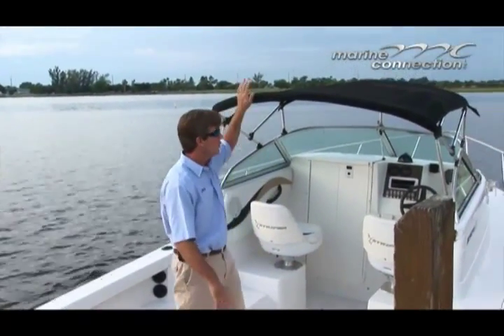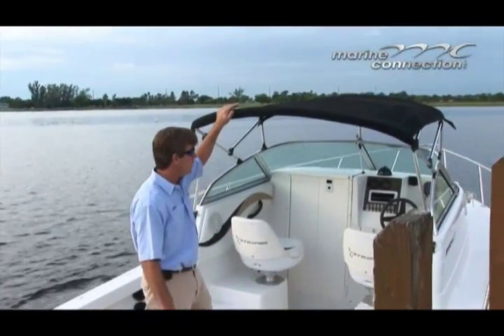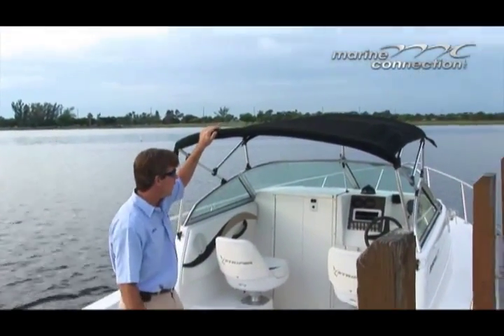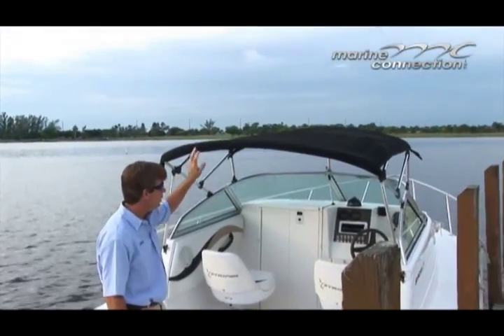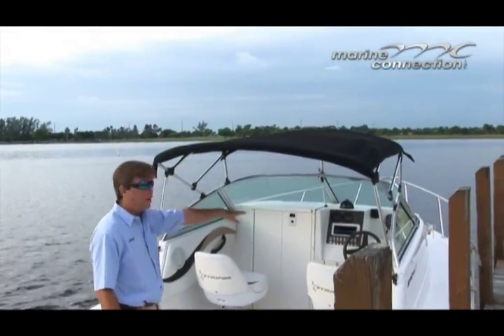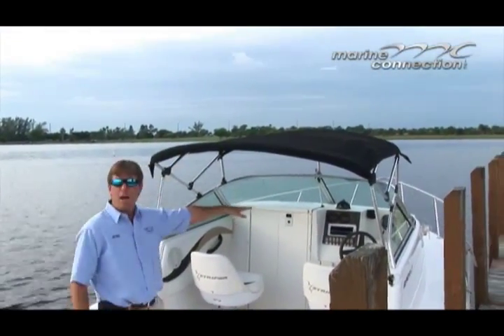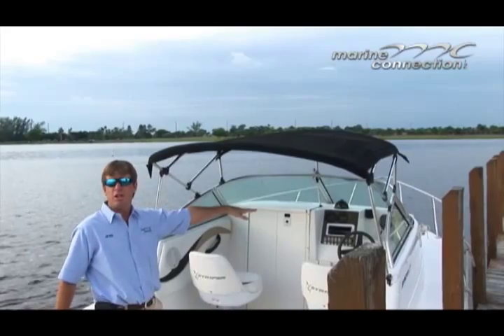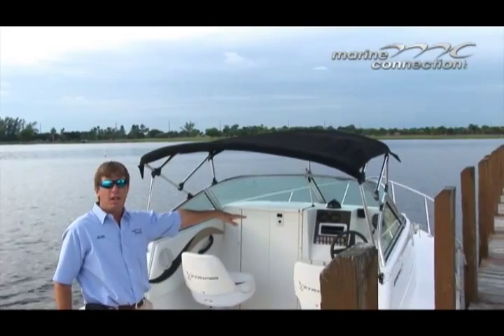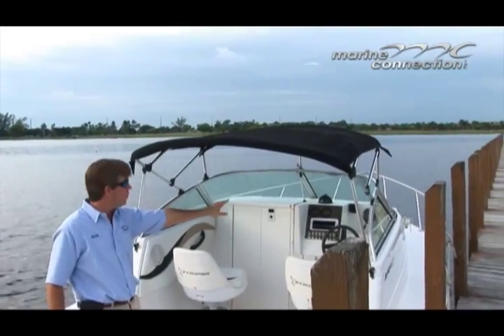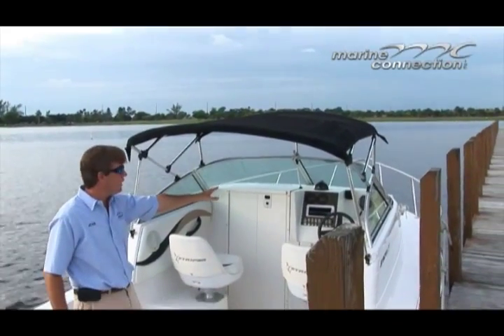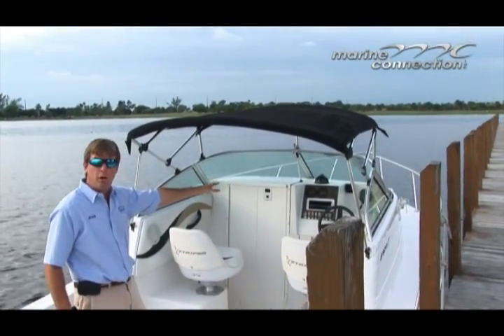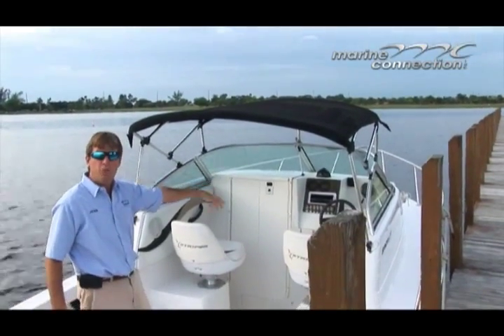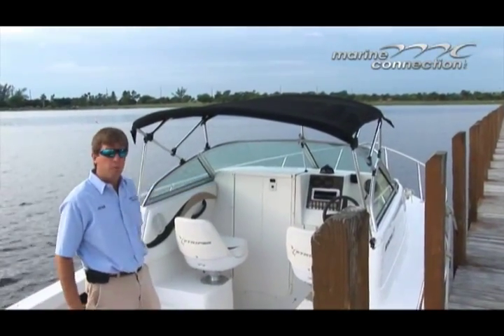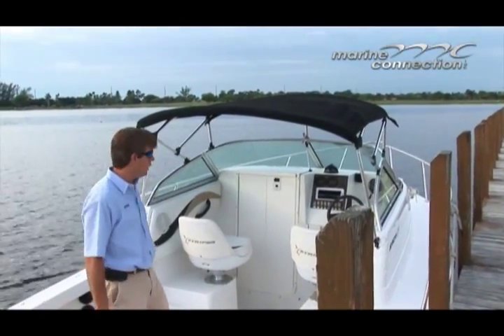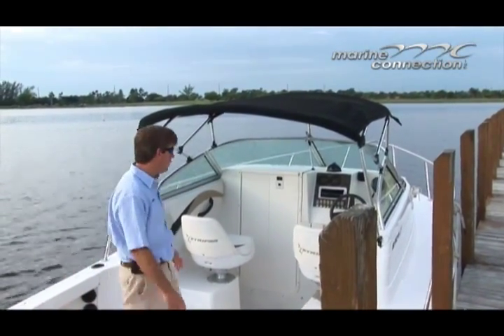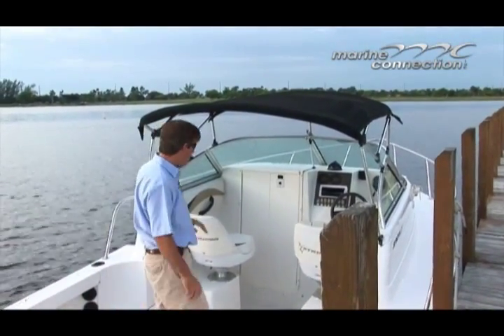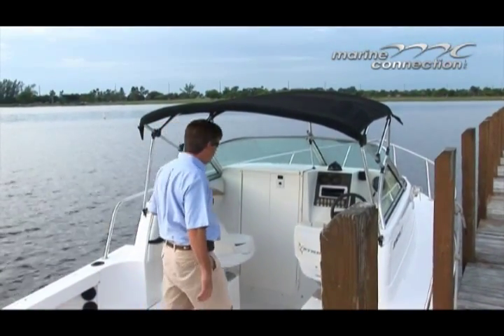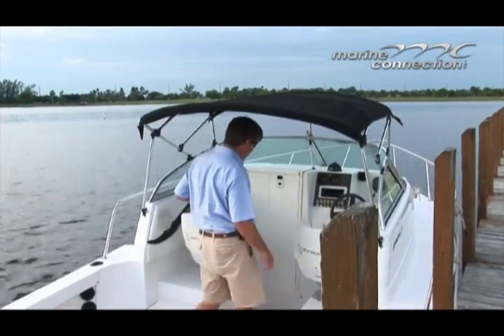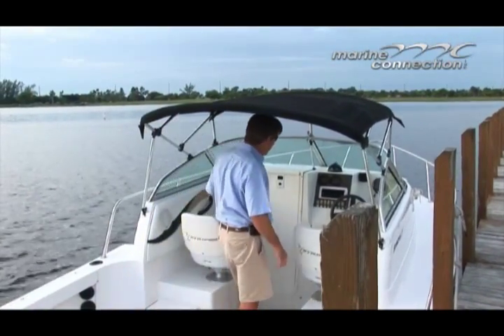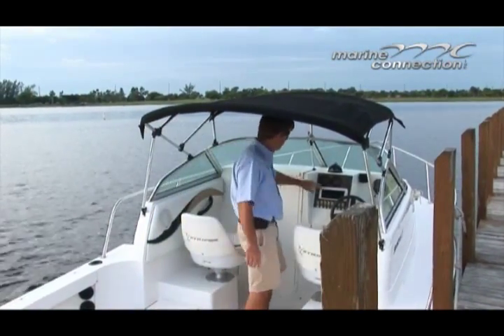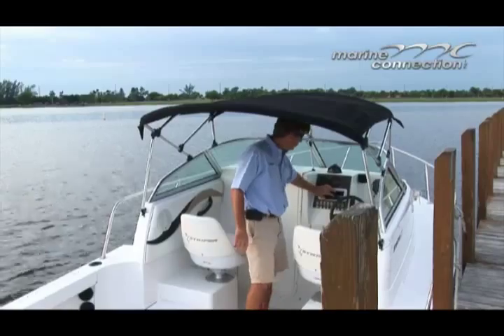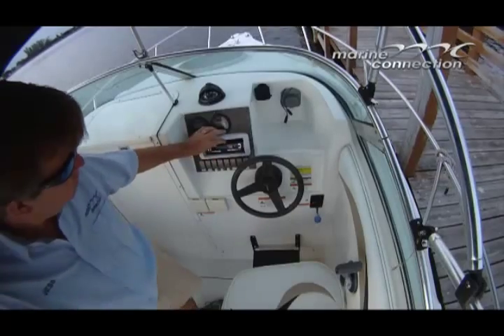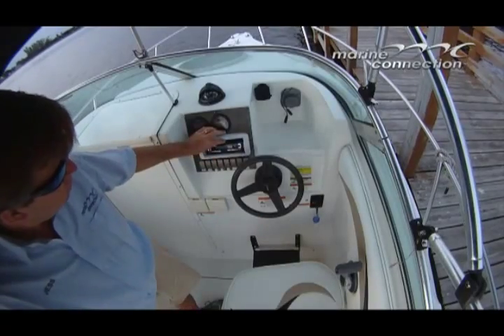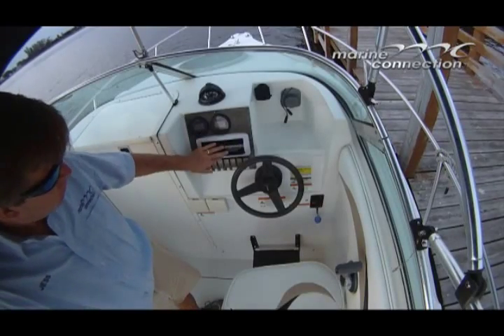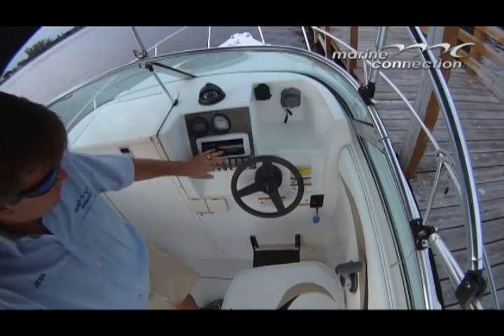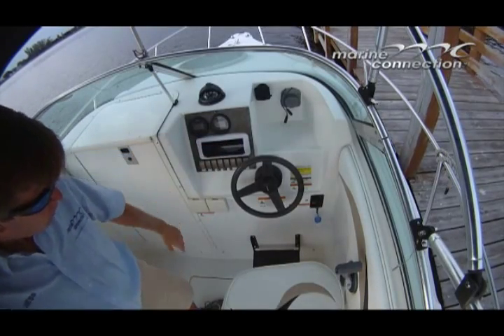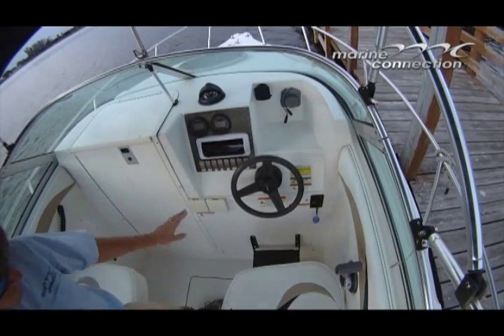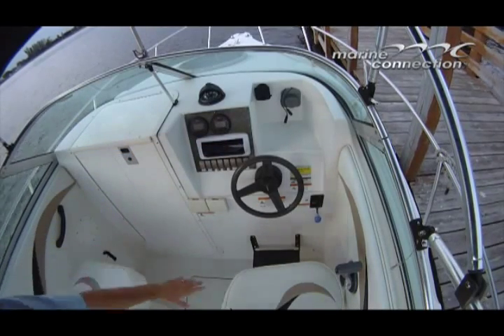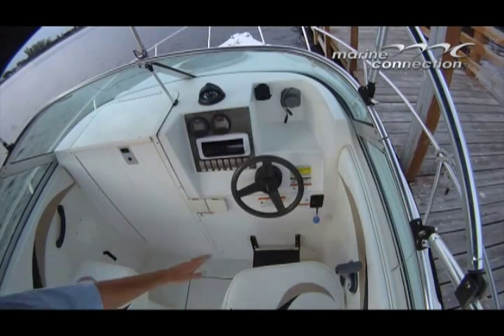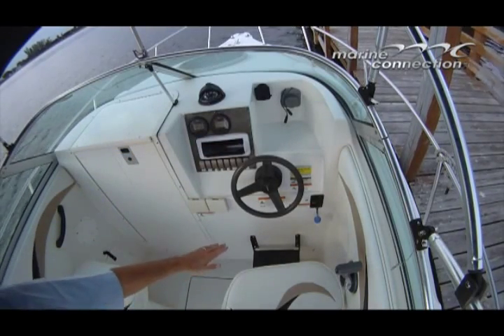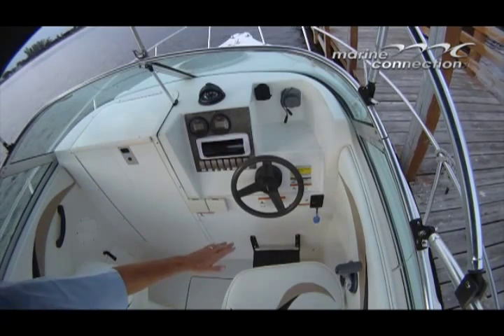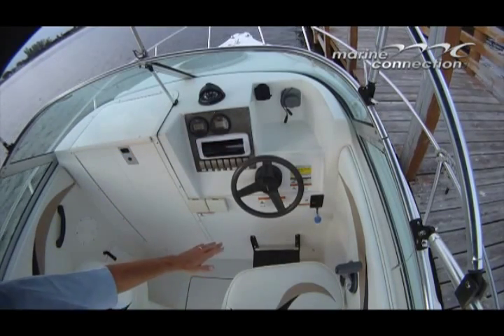You've got your Bimini top, Yamaha digital gauges — once again, 283 hours on it — an AM/FM CD player, a couple of cup holders, and a nice foot rest for the driver.